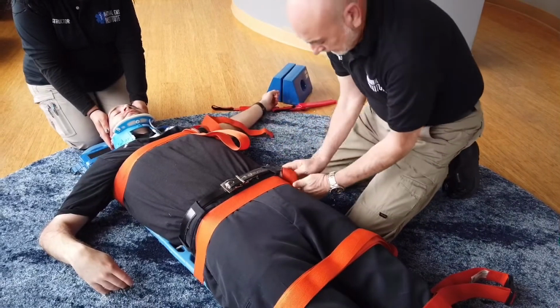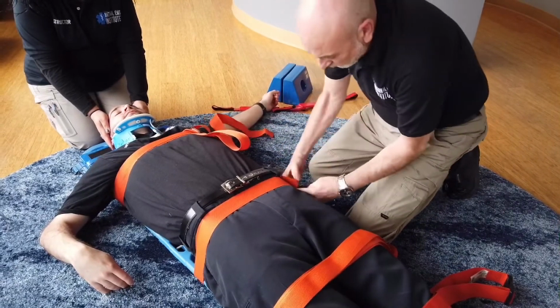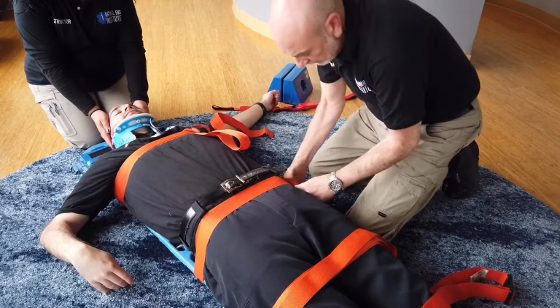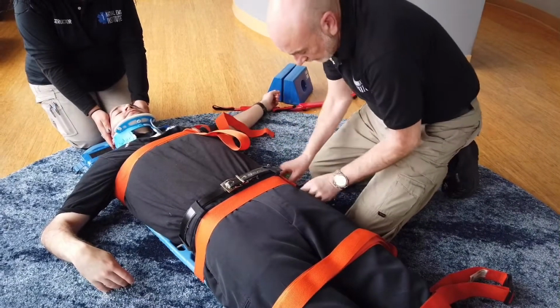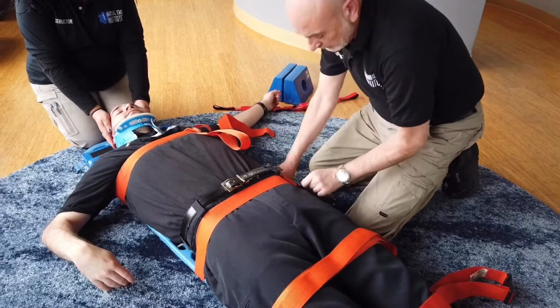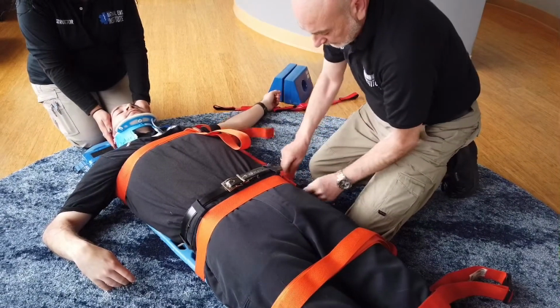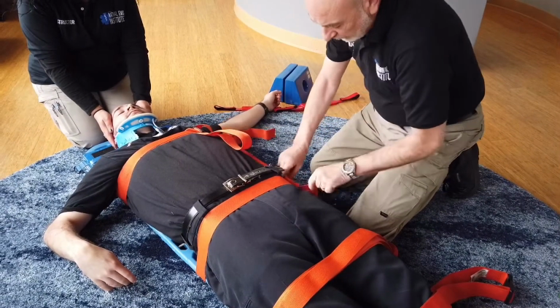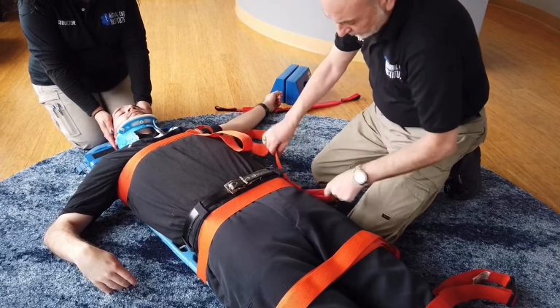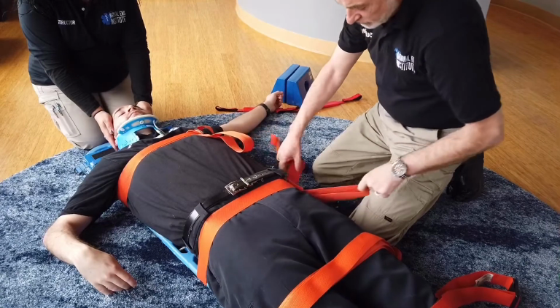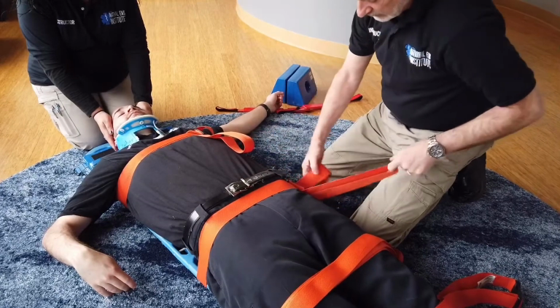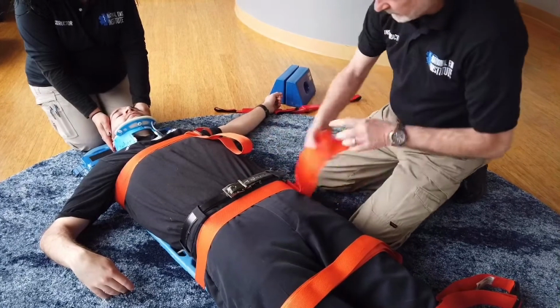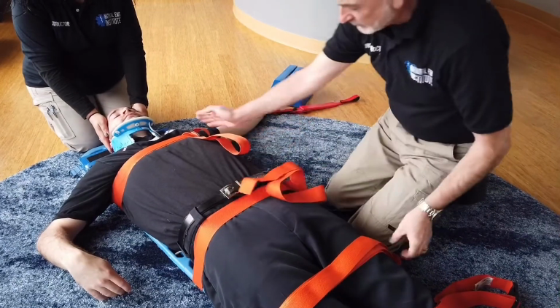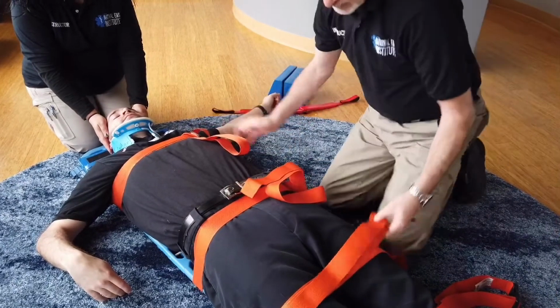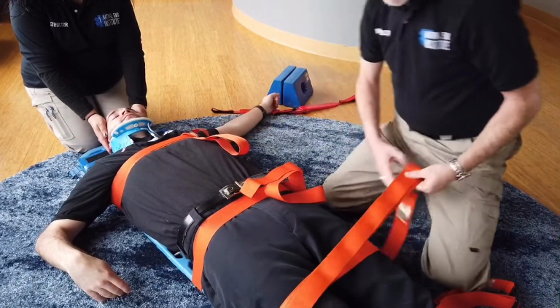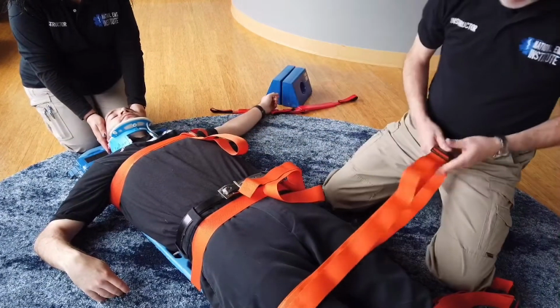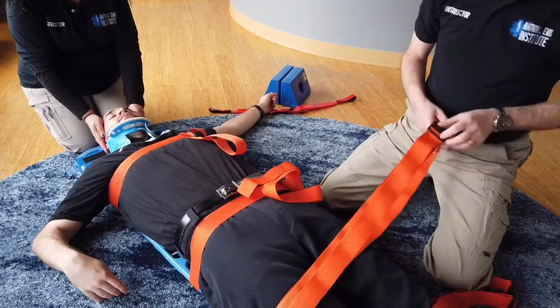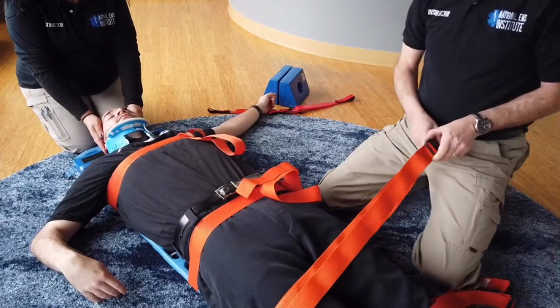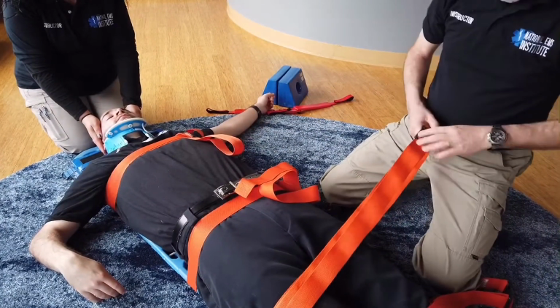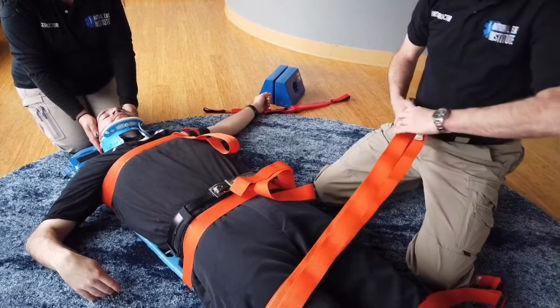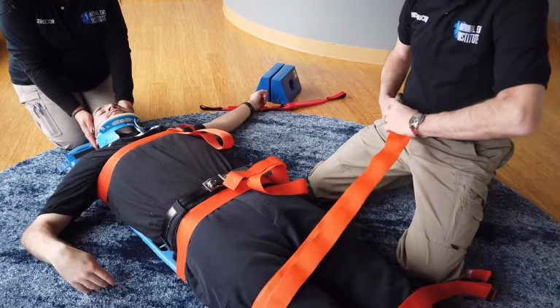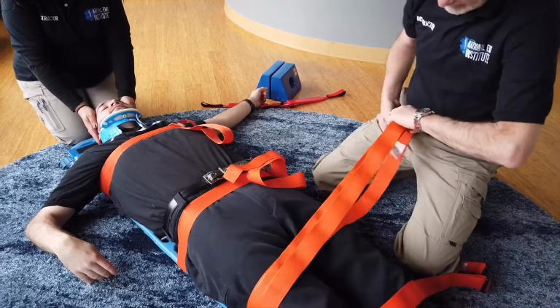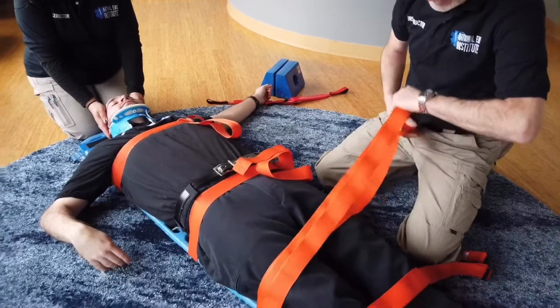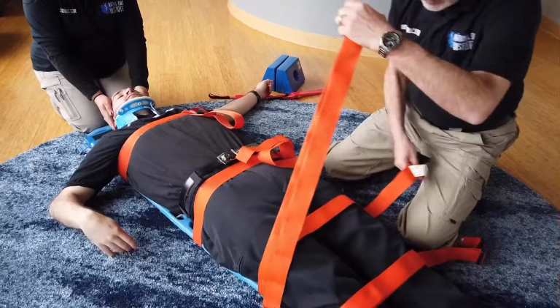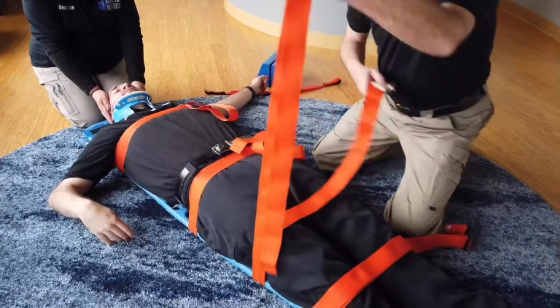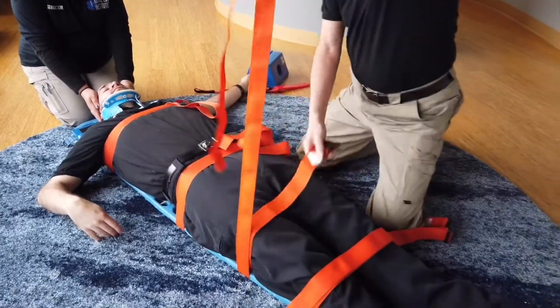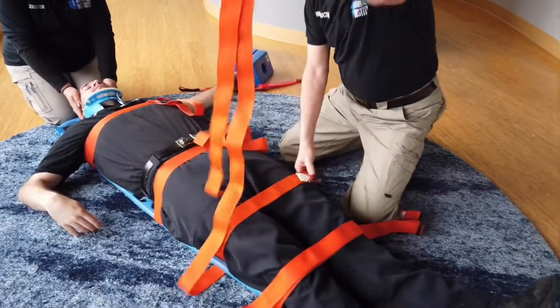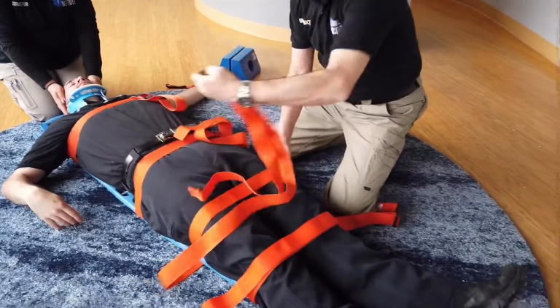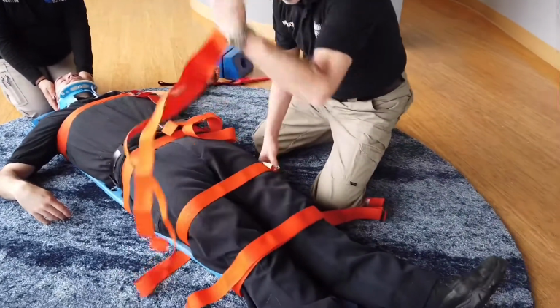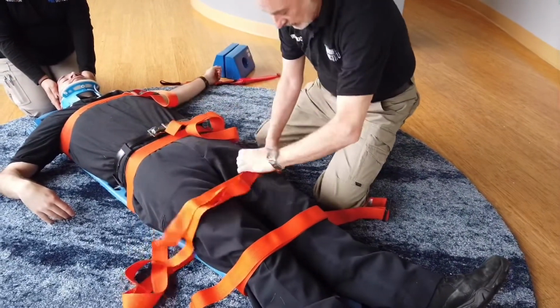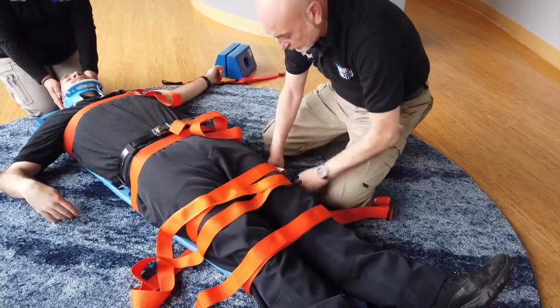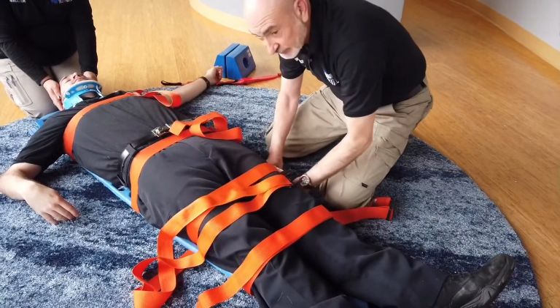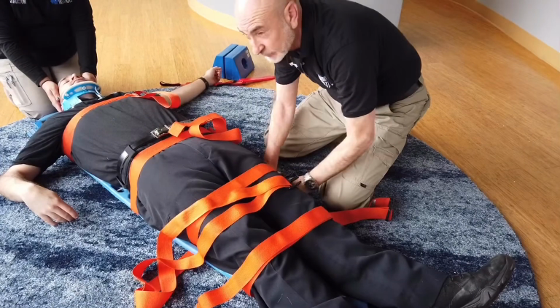Keep in mind that your buckles — especially the buckle at the top — need to be off to the side of the body. If a buckle is on the center line it will interfere with your ability to perform chest compressions if needed.